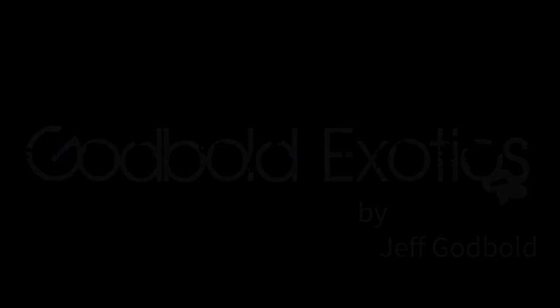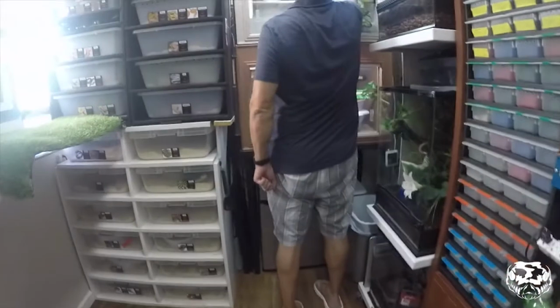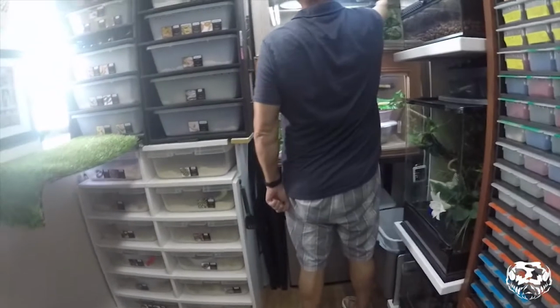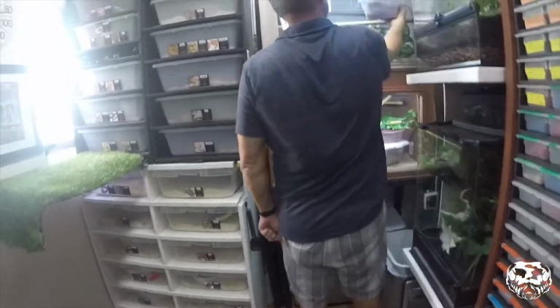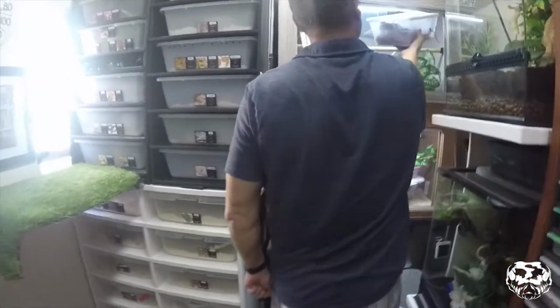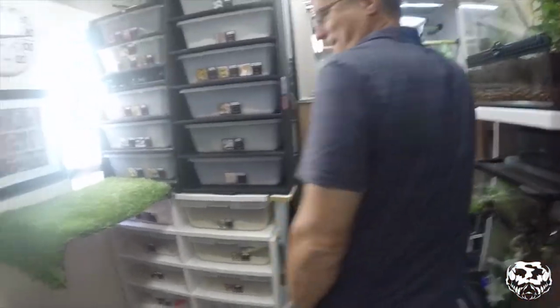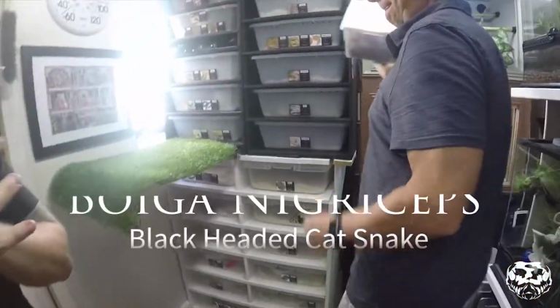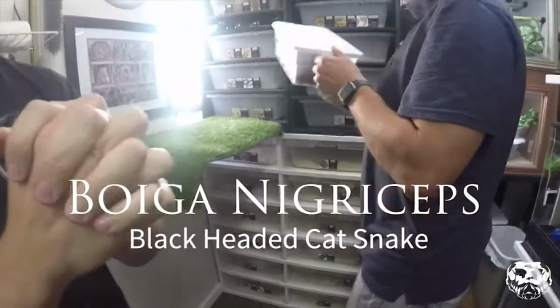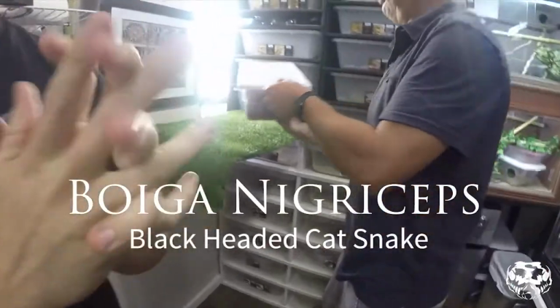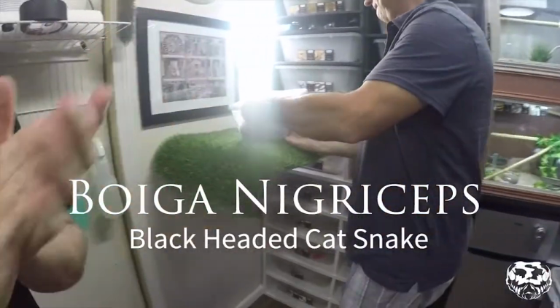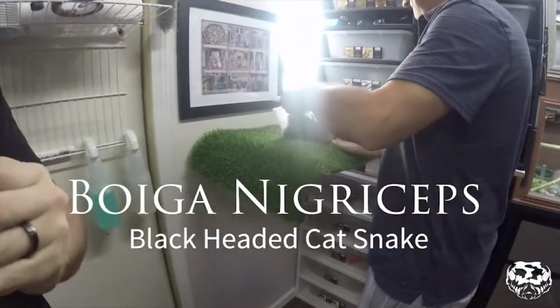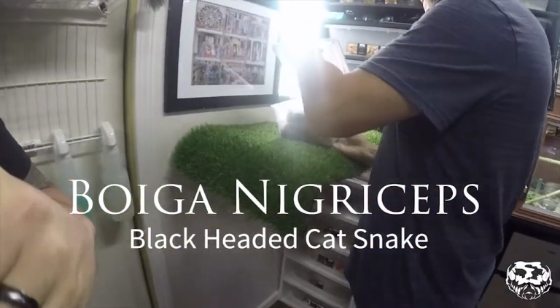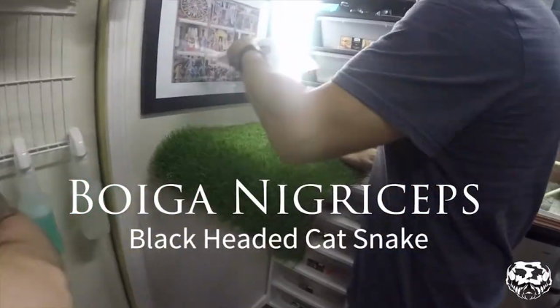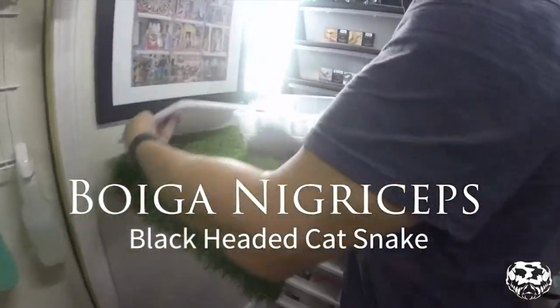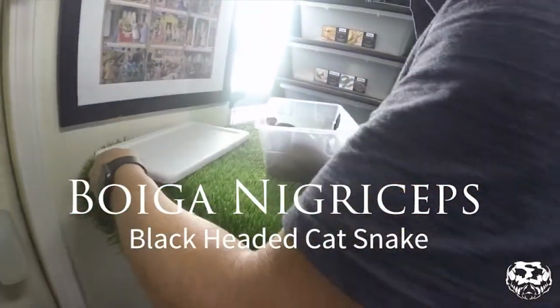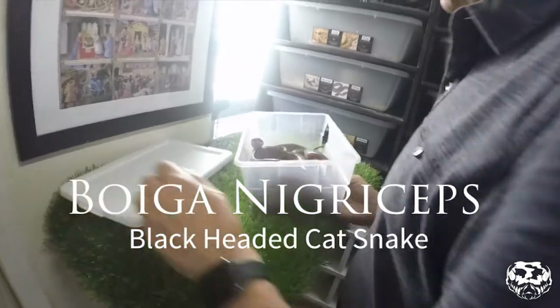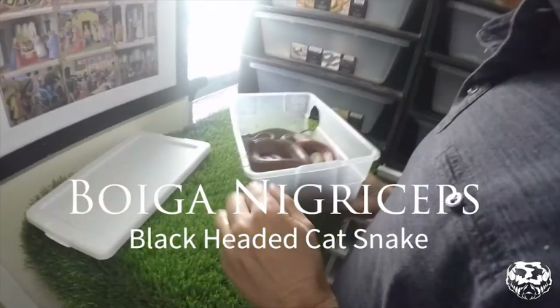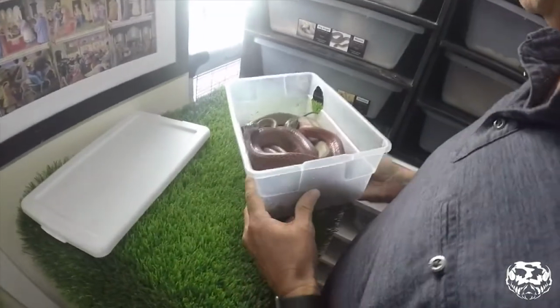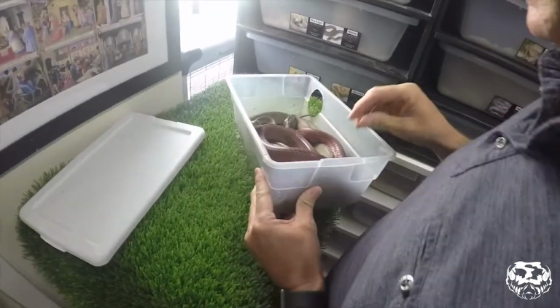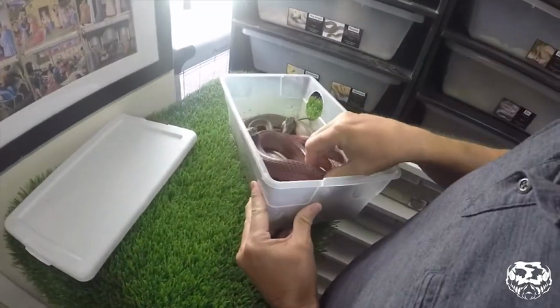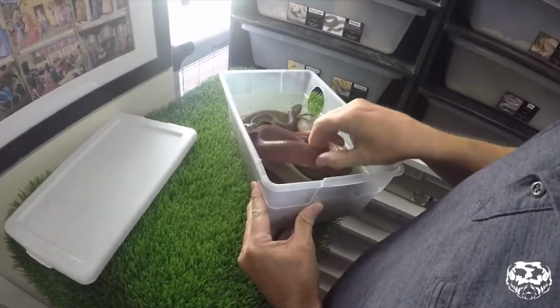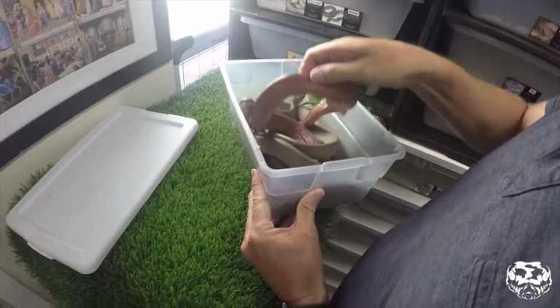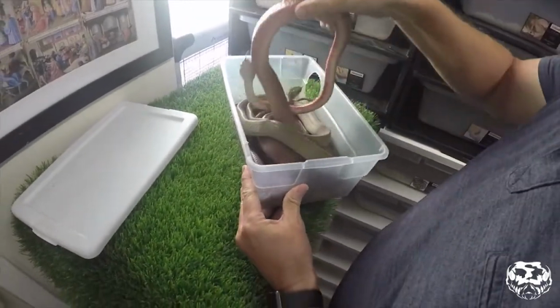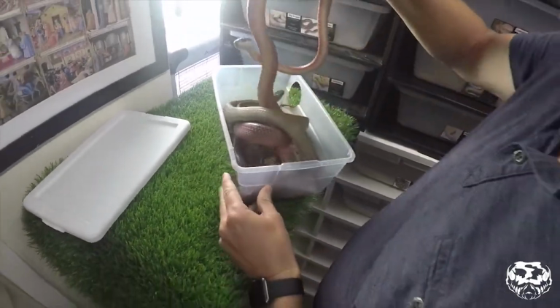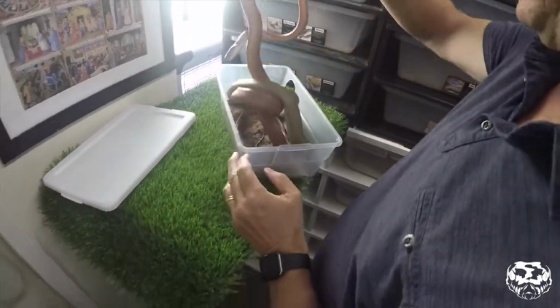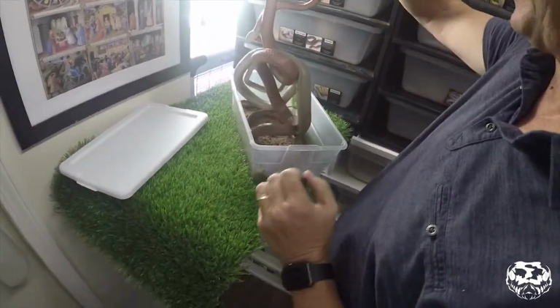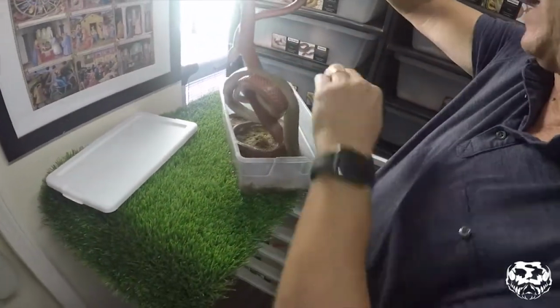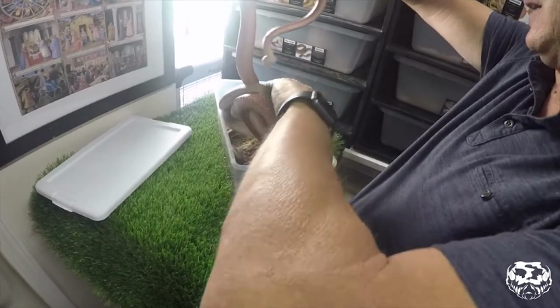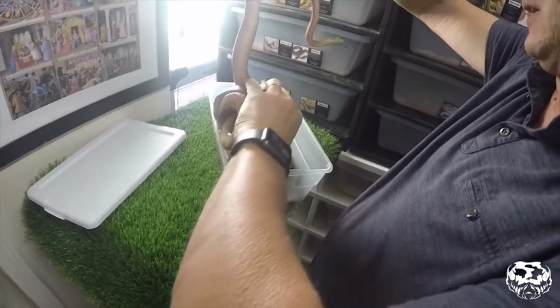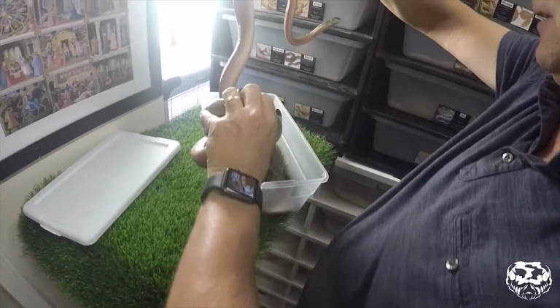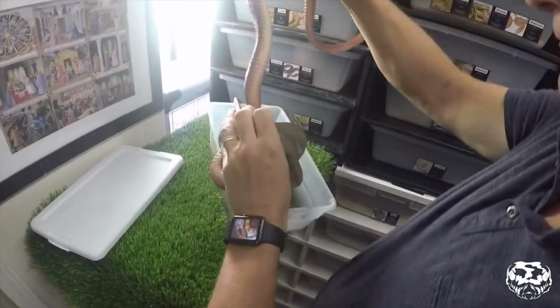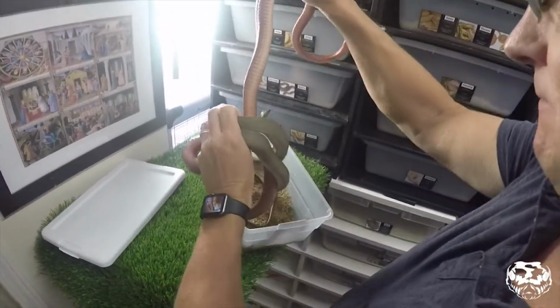Hey, what's up everybody? Today we're going to be talking about Boiga nigriceps, otherwise known as a black-headed cat snake. This species is a pretty medium-sized snake that lives throughout the jungles of Indonesia, Borneo and parts of Malaysia and Thailand.